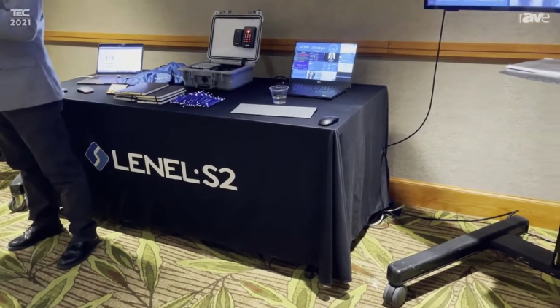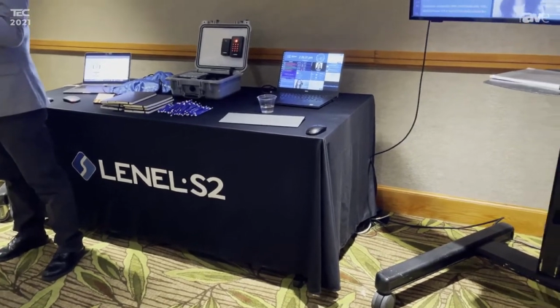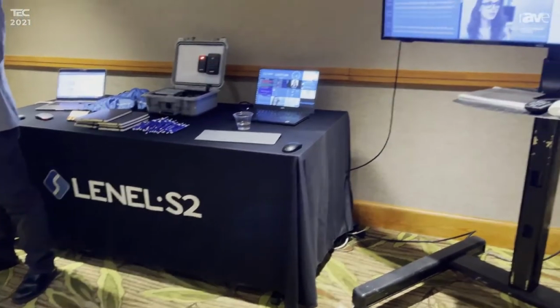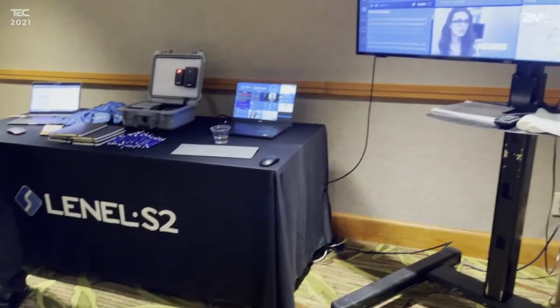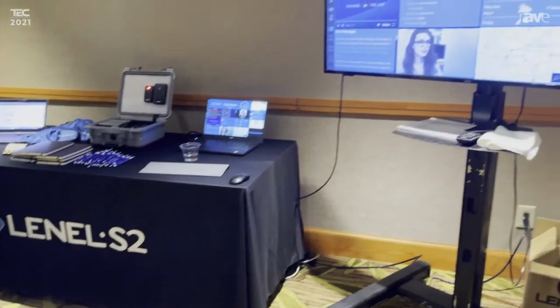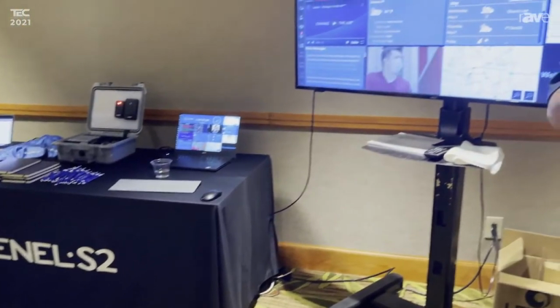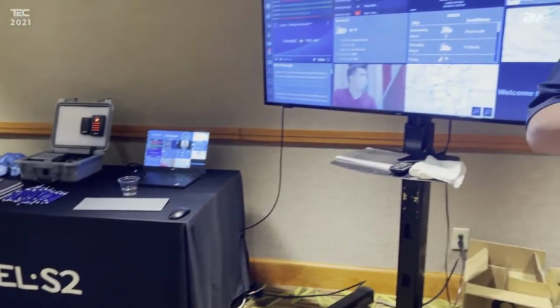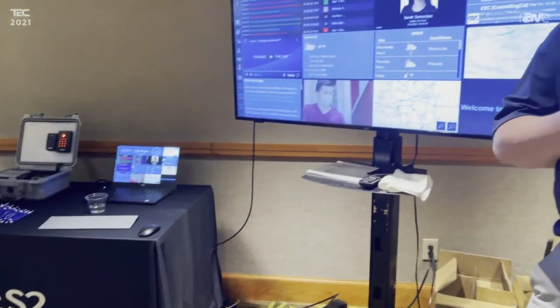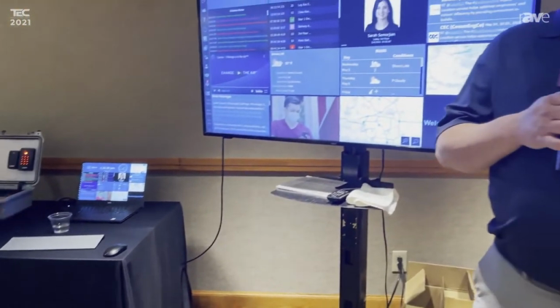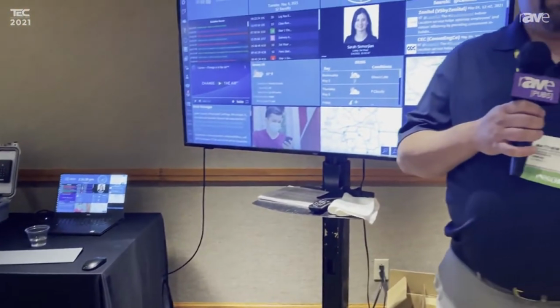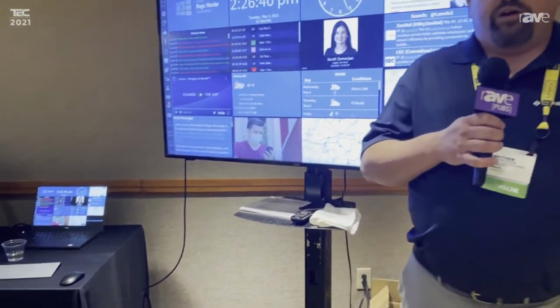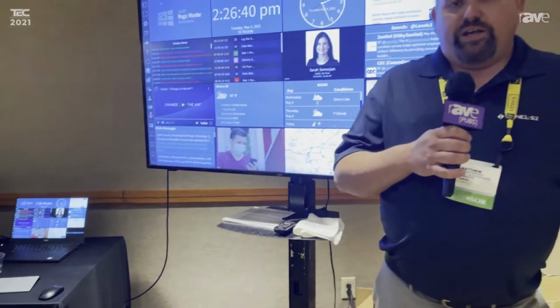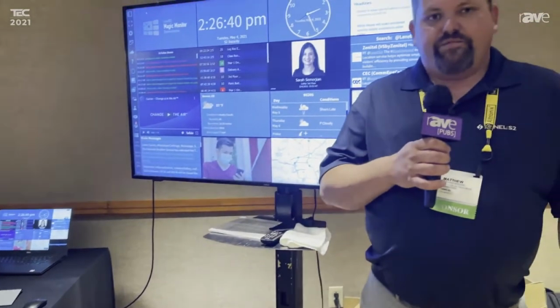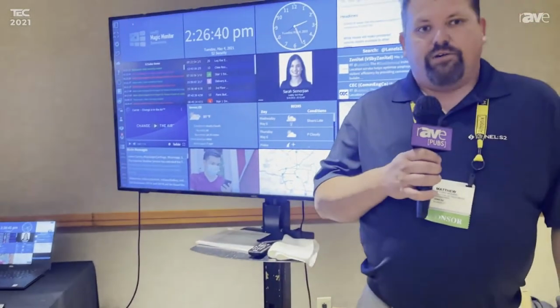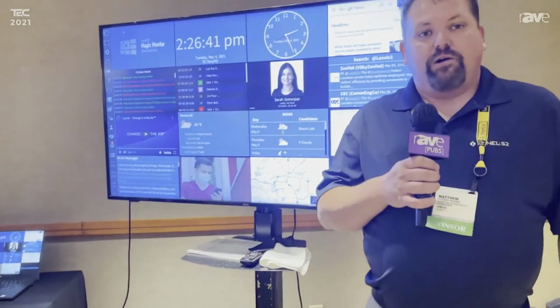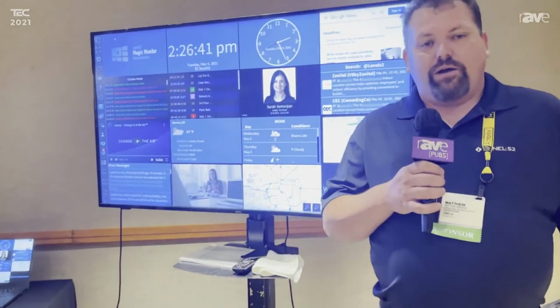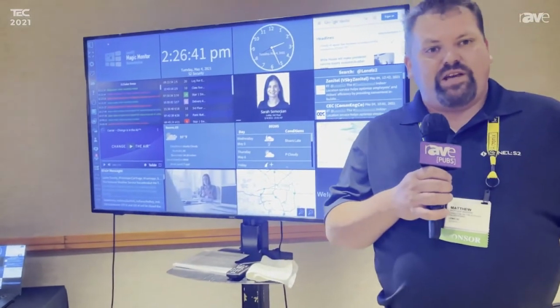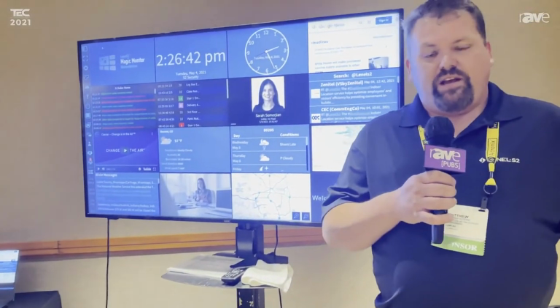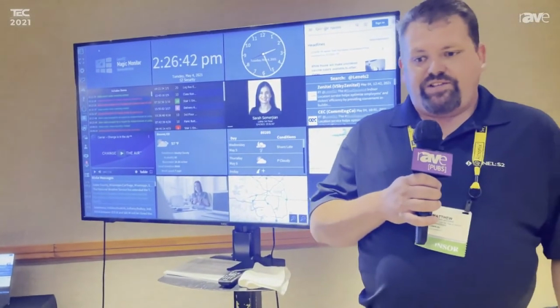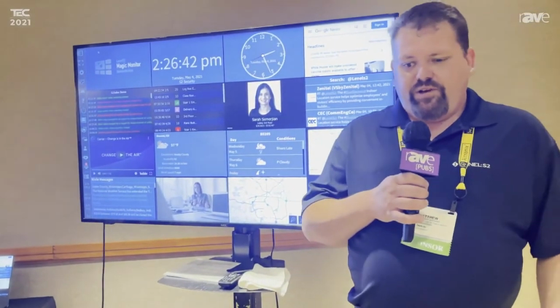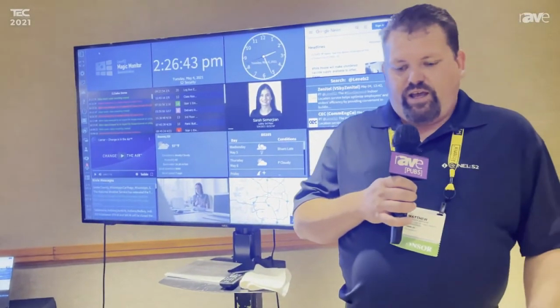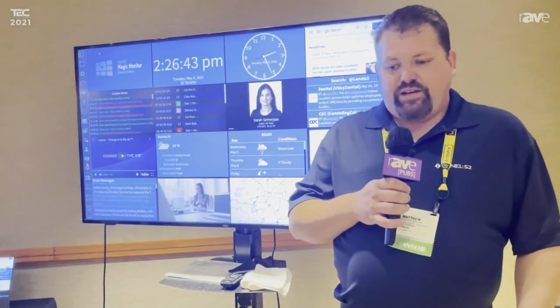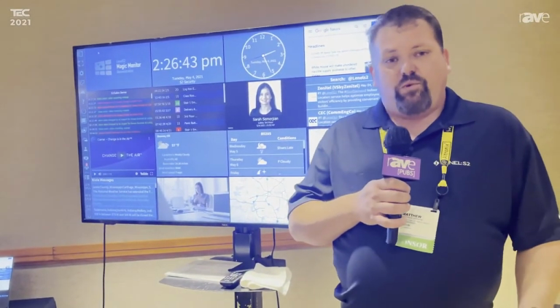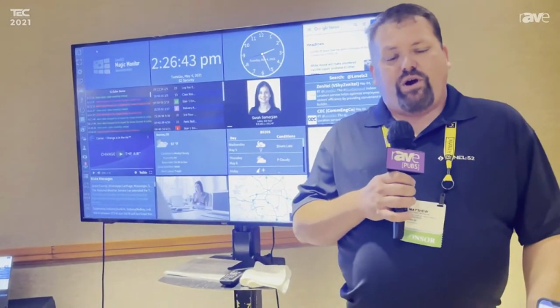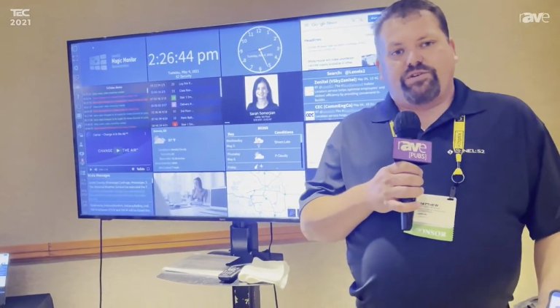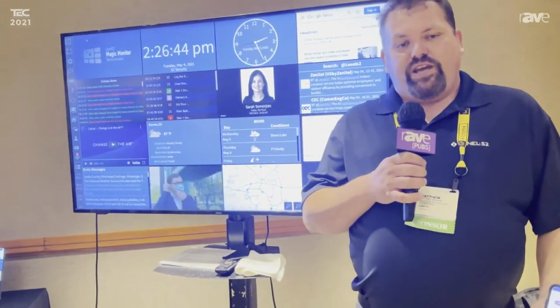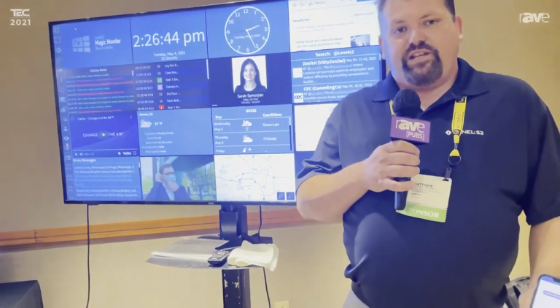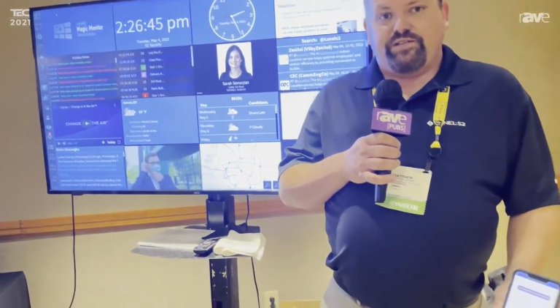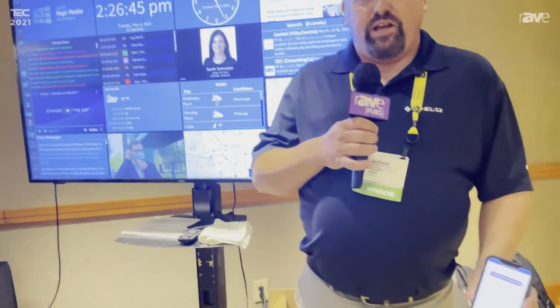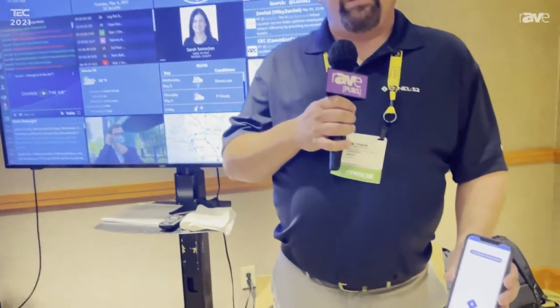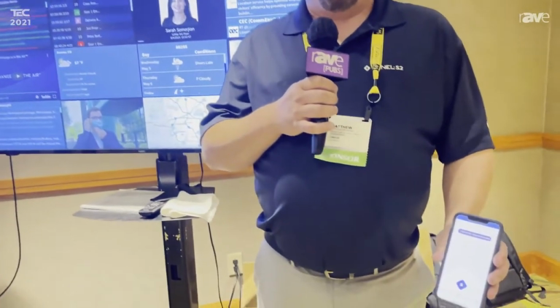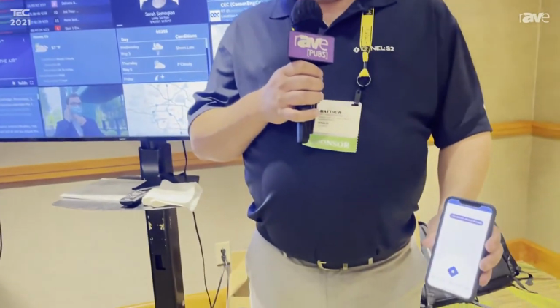Hi, Matthew Wygand here at PSA Tech 2021 in Denver, Colorado. I represent Linnell S2, and one of the products we're showcasing today is the Linnell Blue Diamond product.